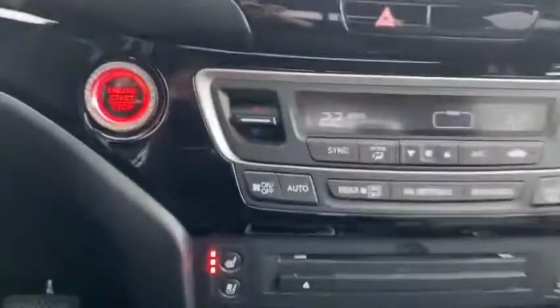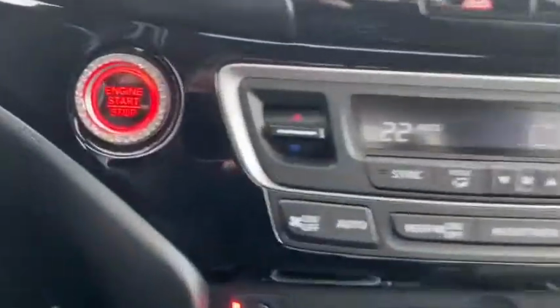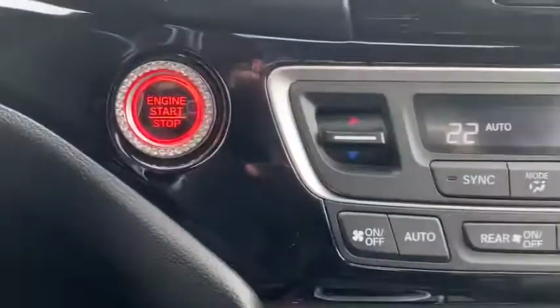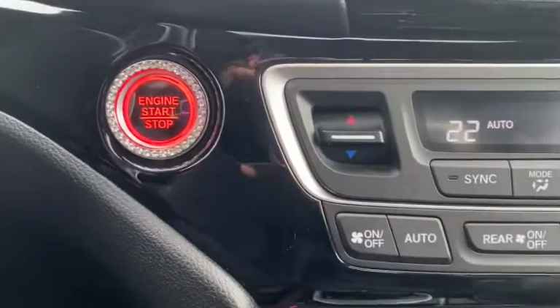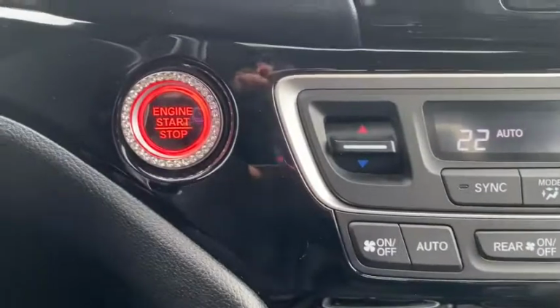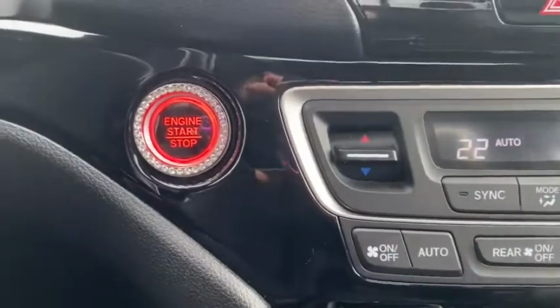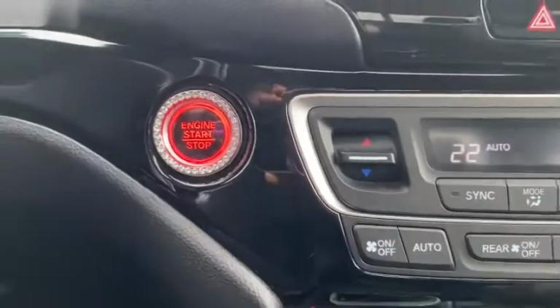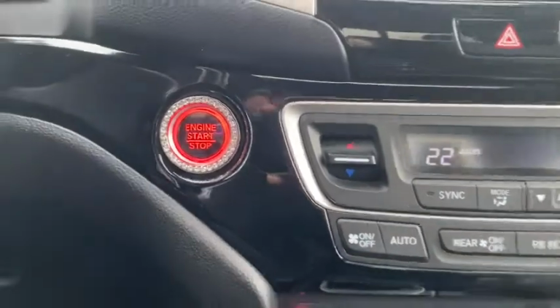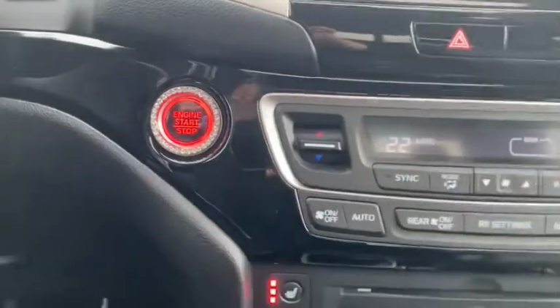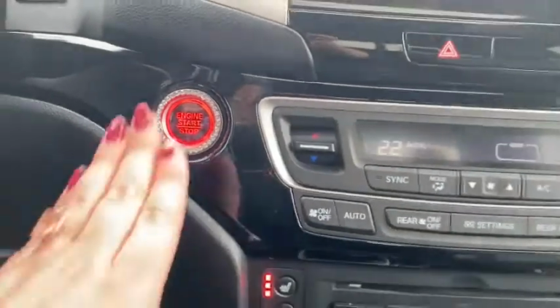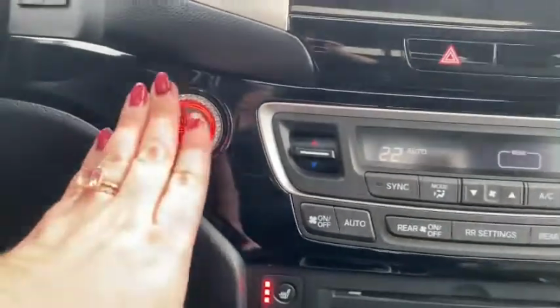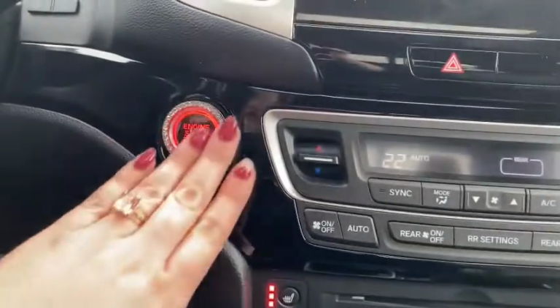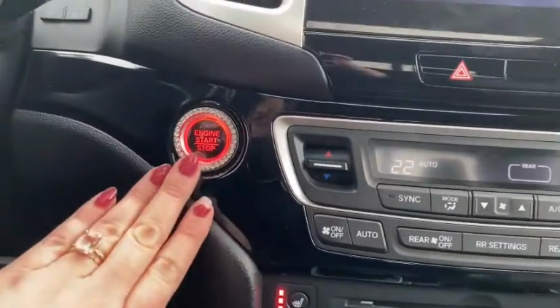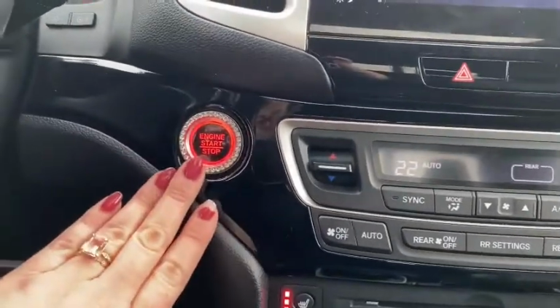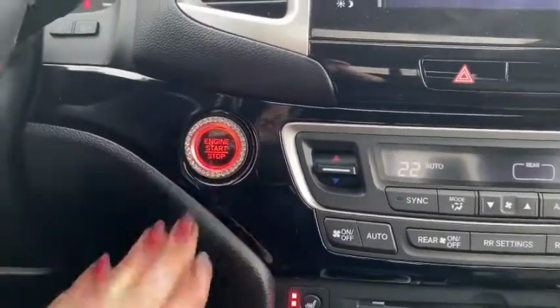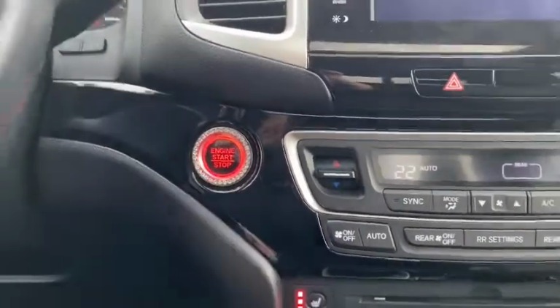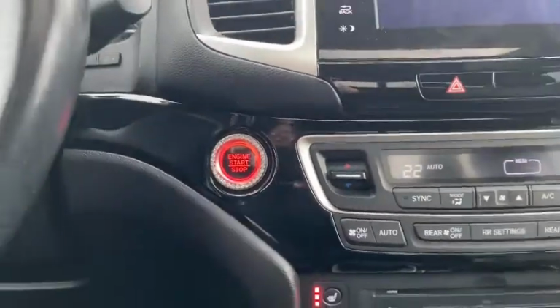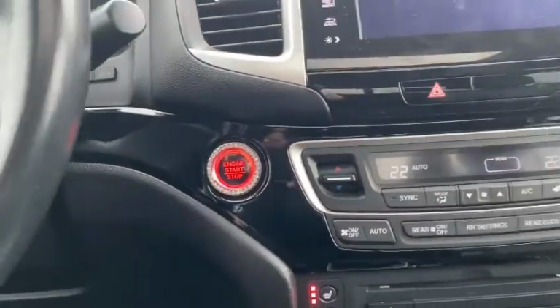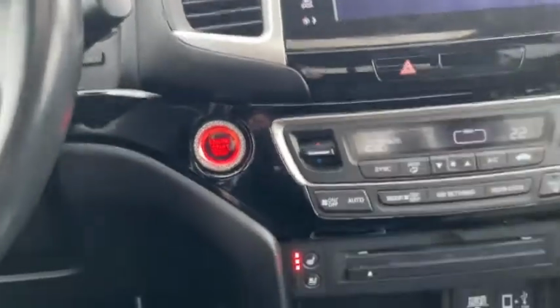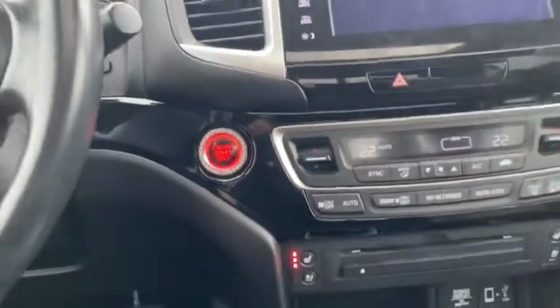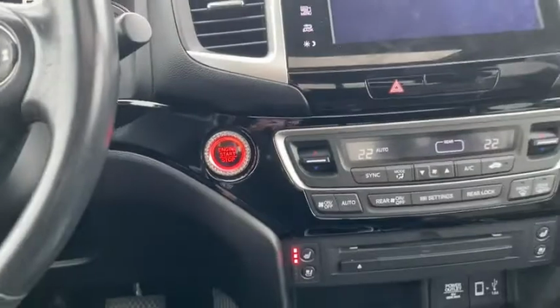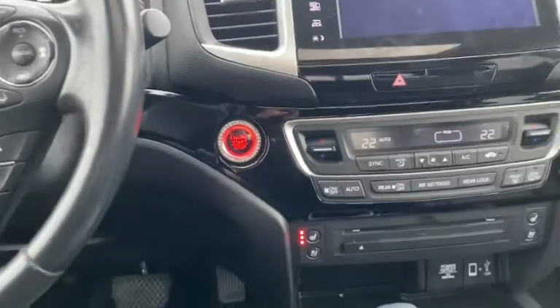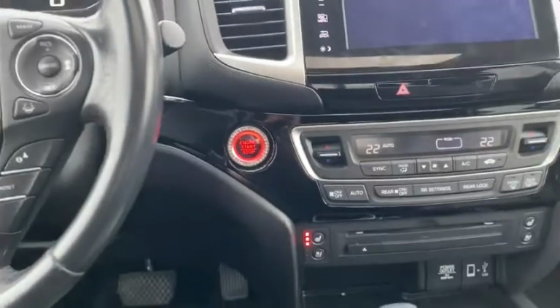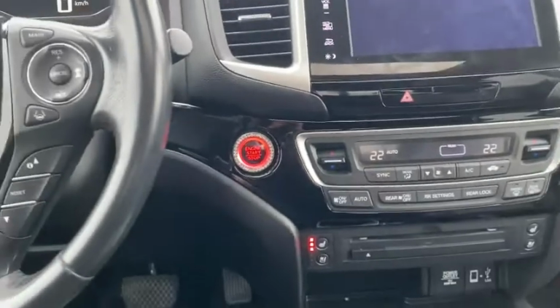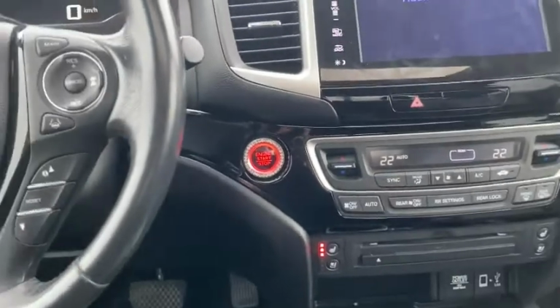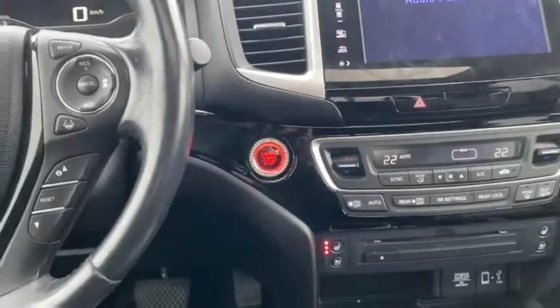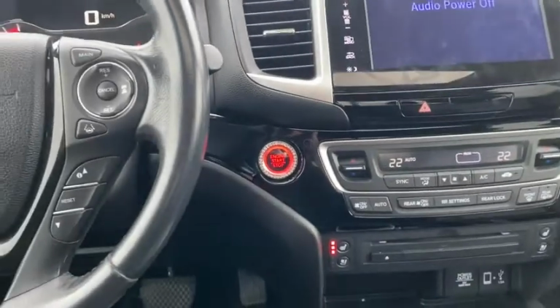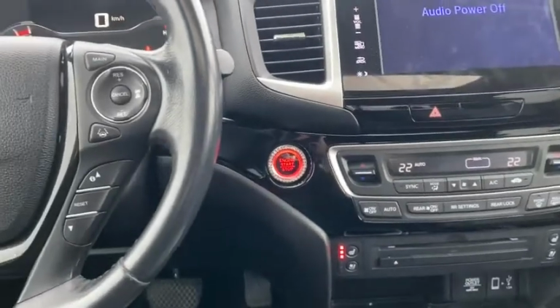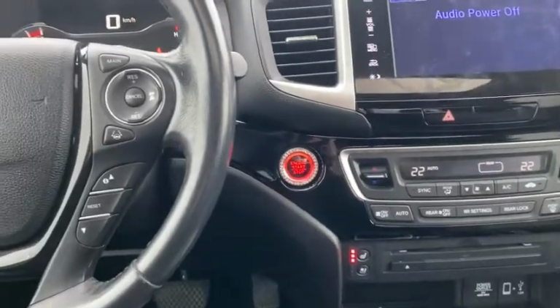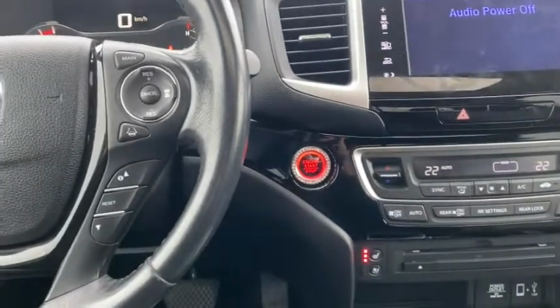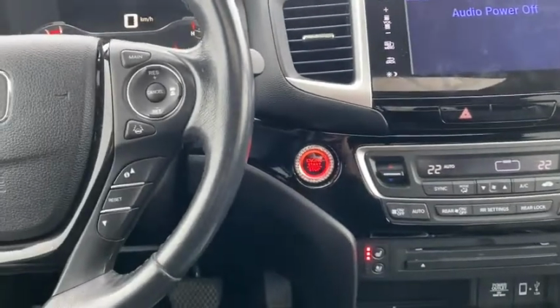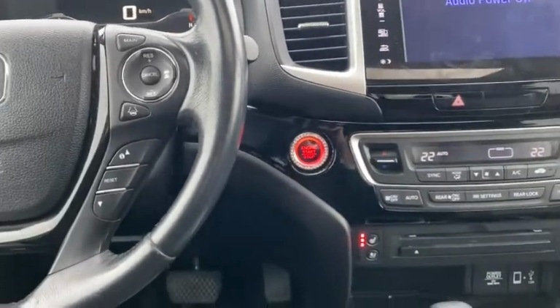And who always wanted a bedazzled push-button start? With that push-button start, it also means we have walk-away locks, keyless entry, and a remote start.